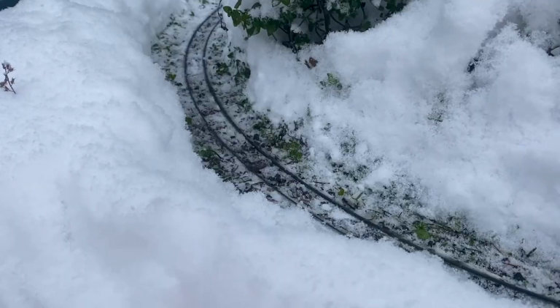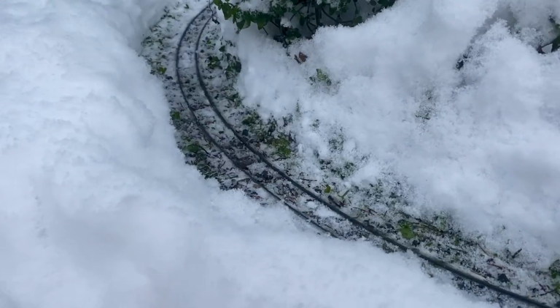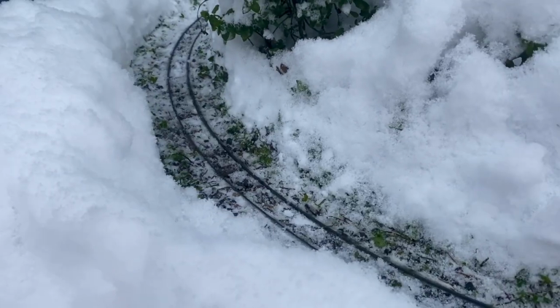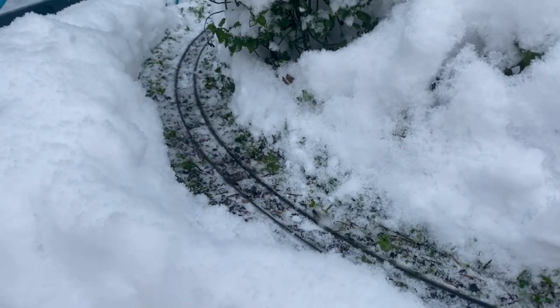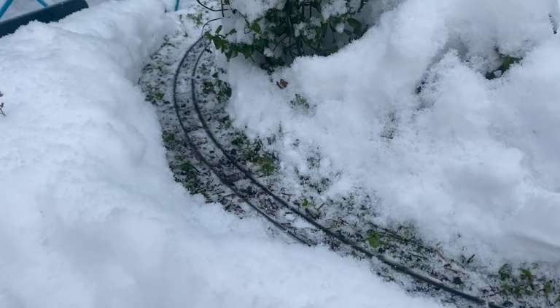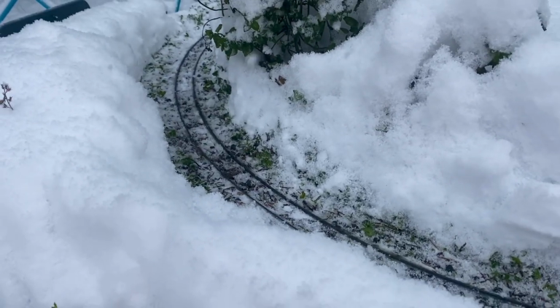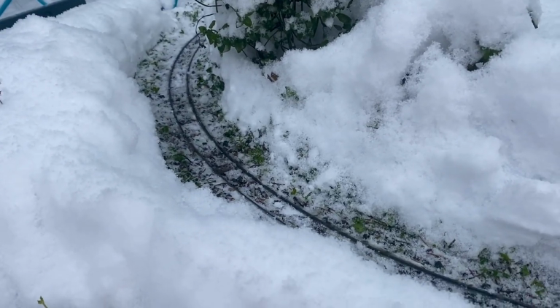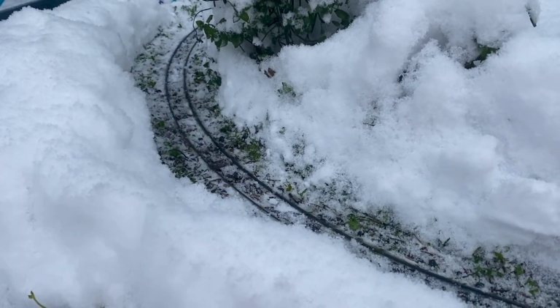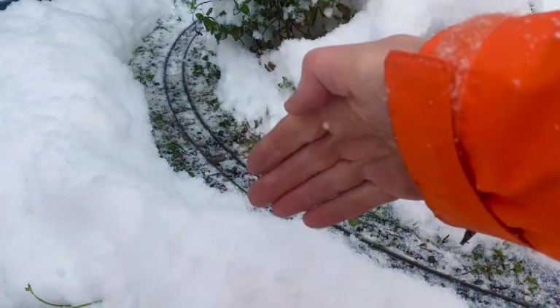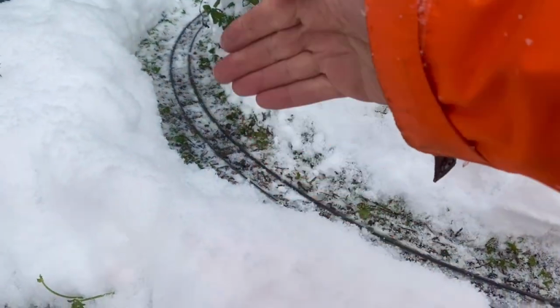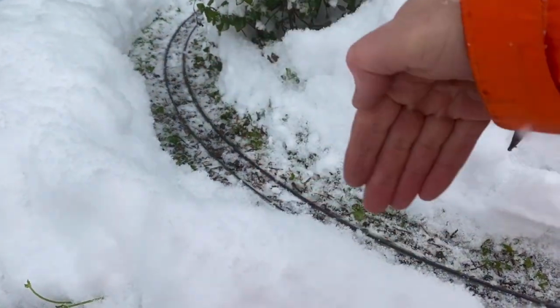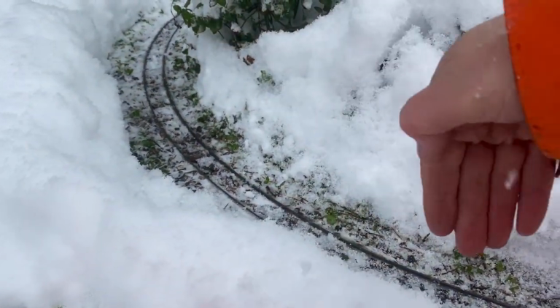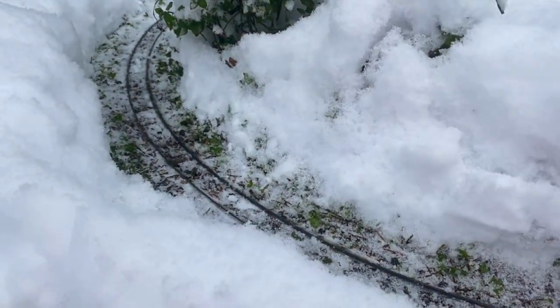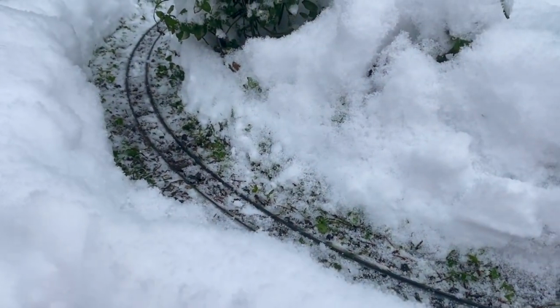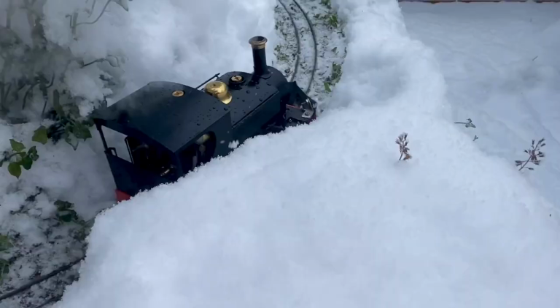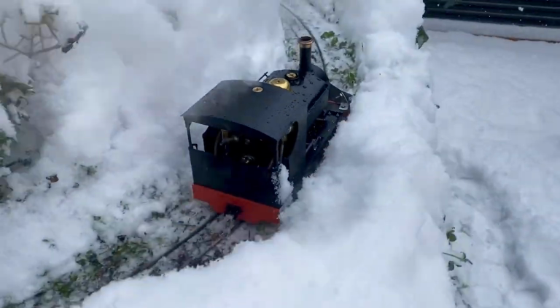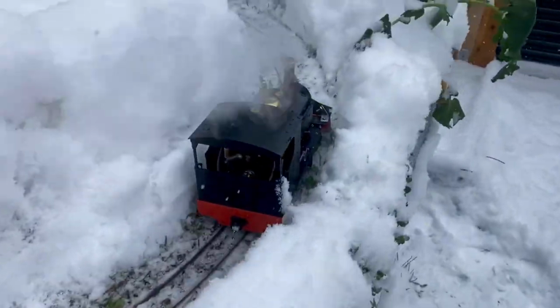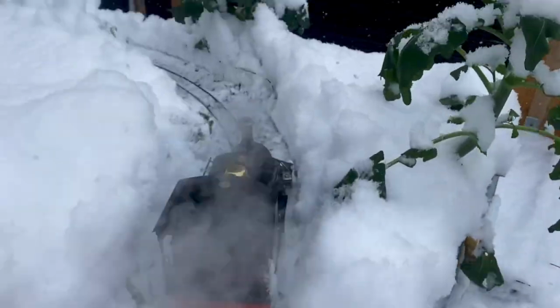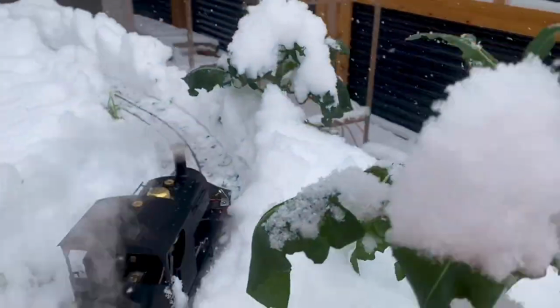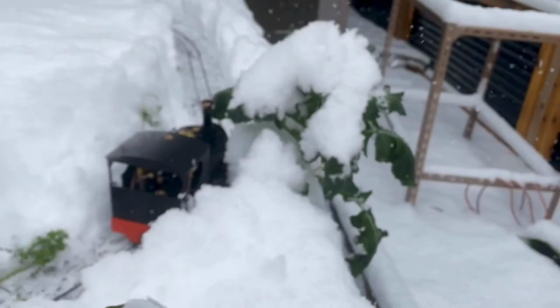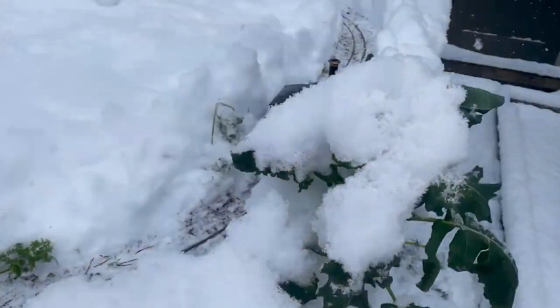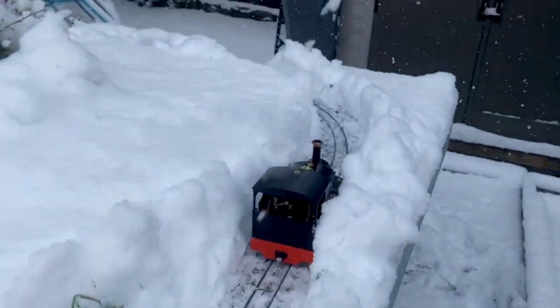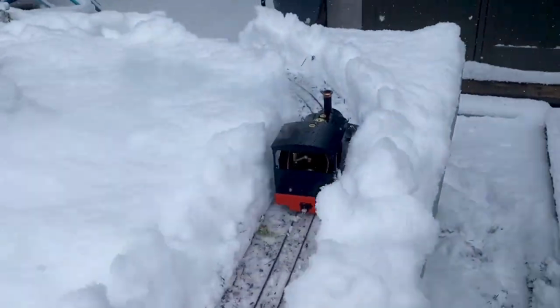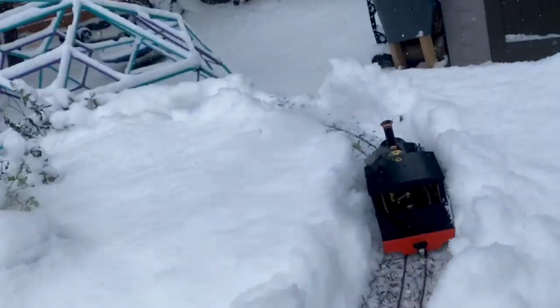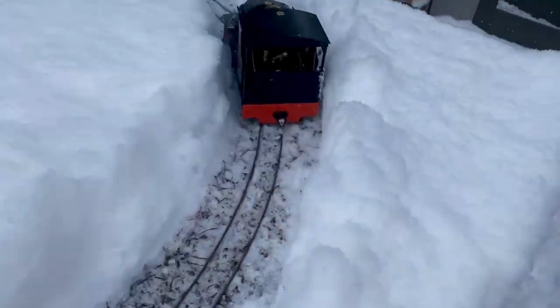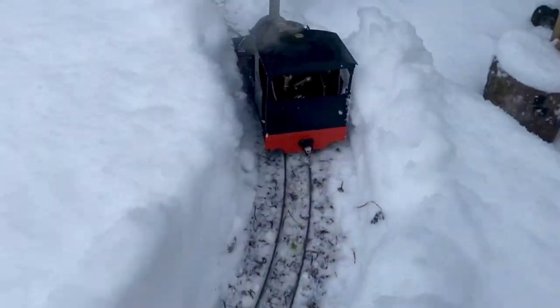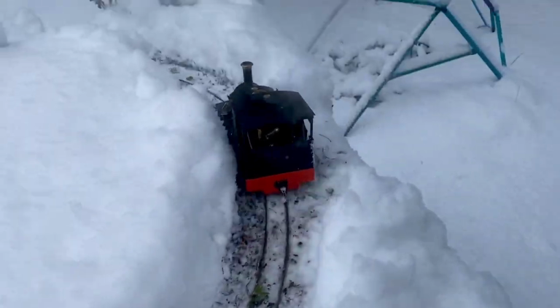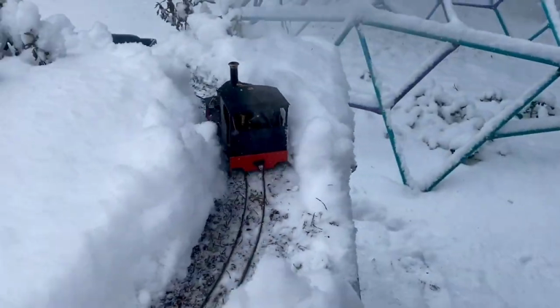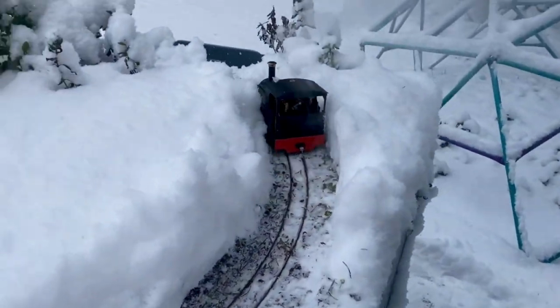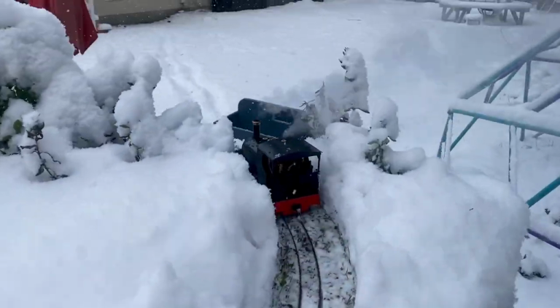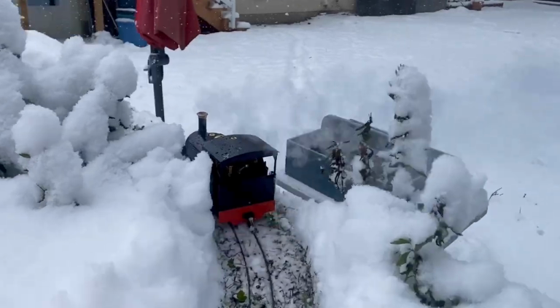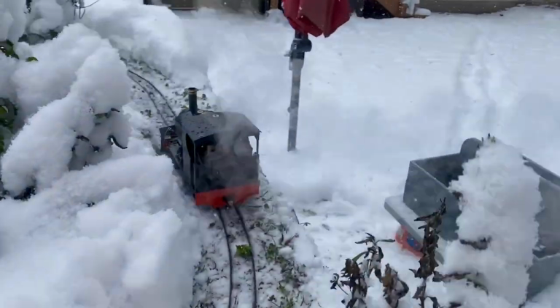Well, it worked! I couldn't use my phone at the same time since I'm by myself, but I had to go back and forth and back and forth — it took a while. Now if I wait a little while for the snow to get another centimeter or two on the track, I'll run the engine again.